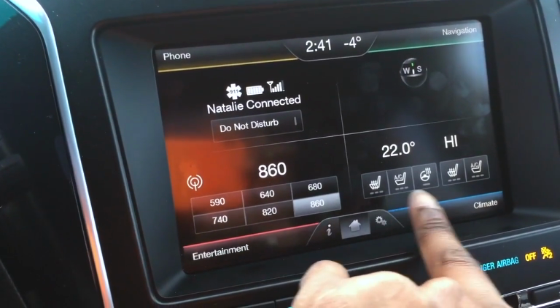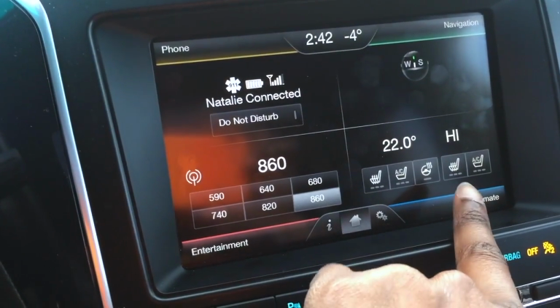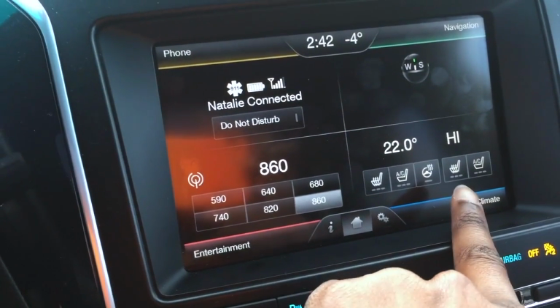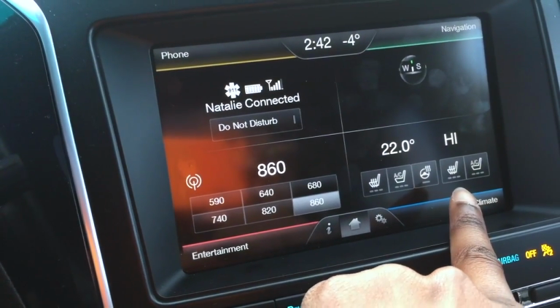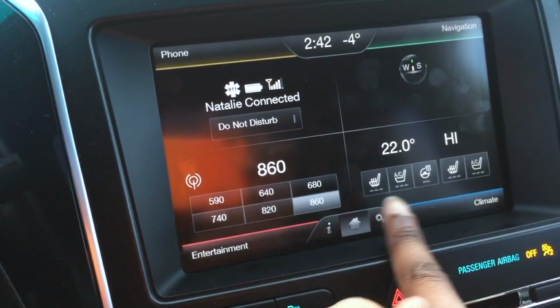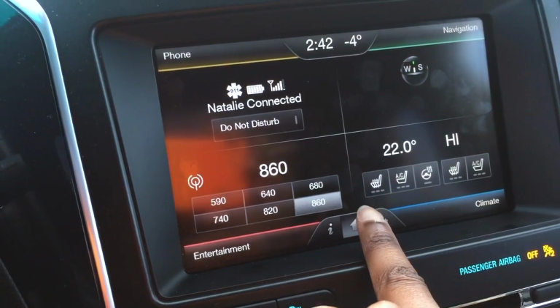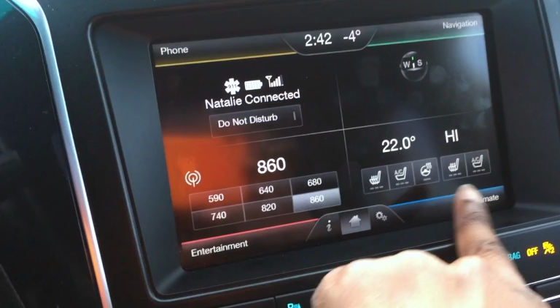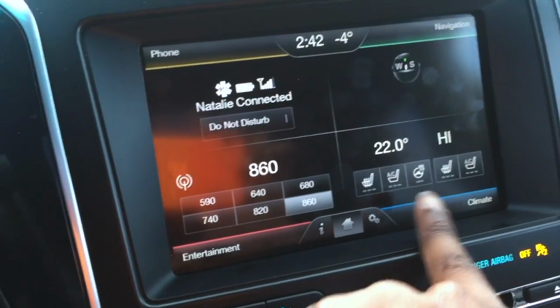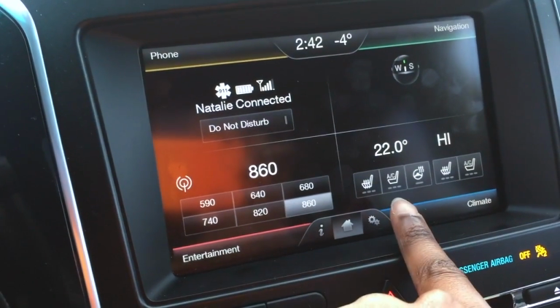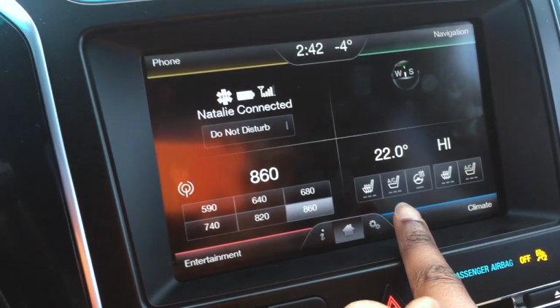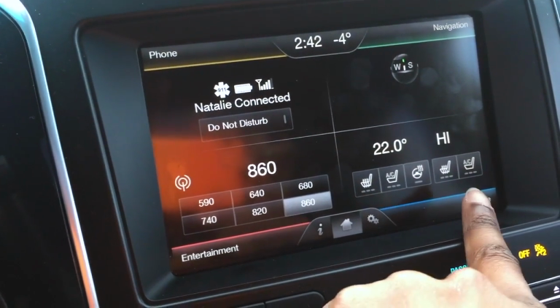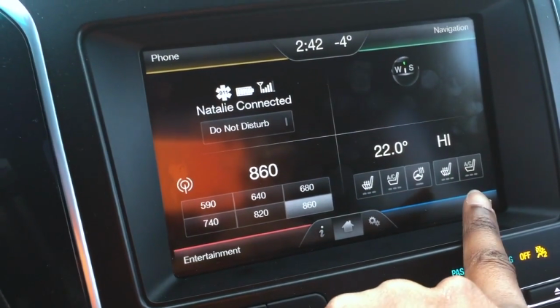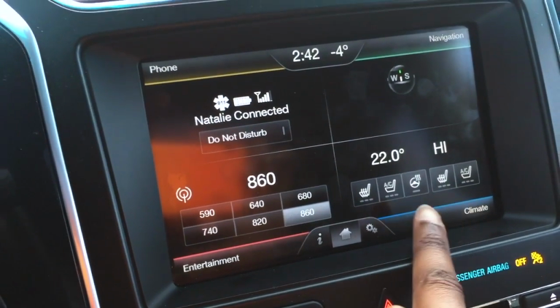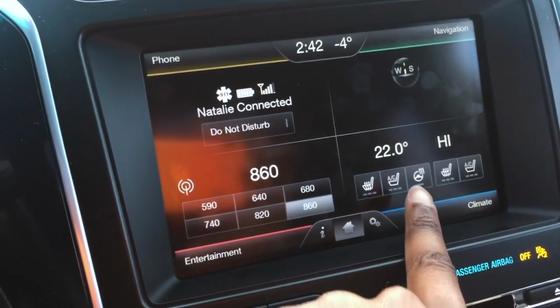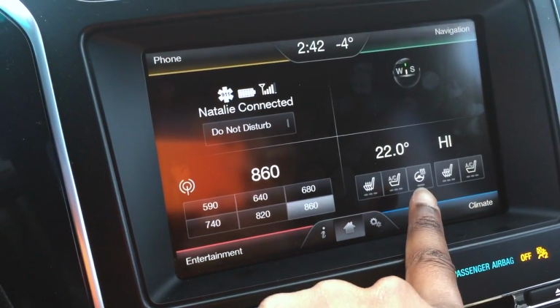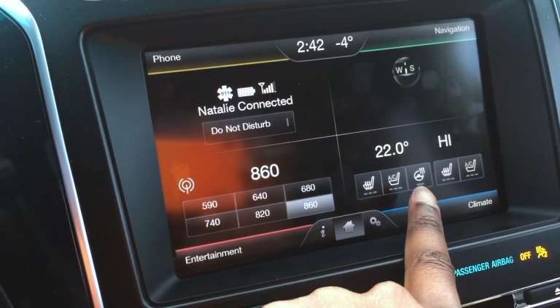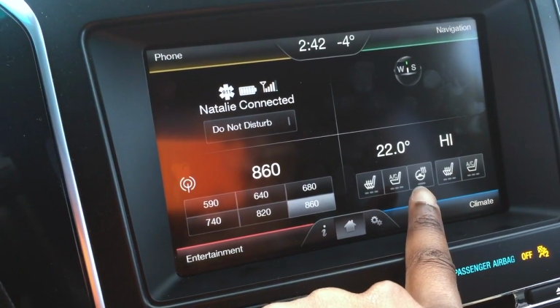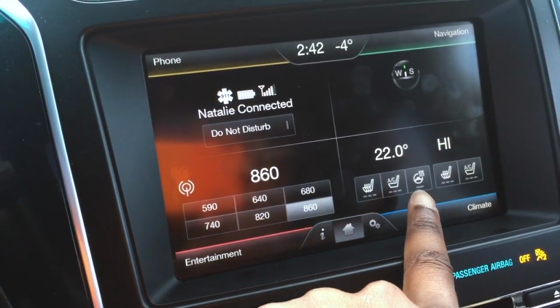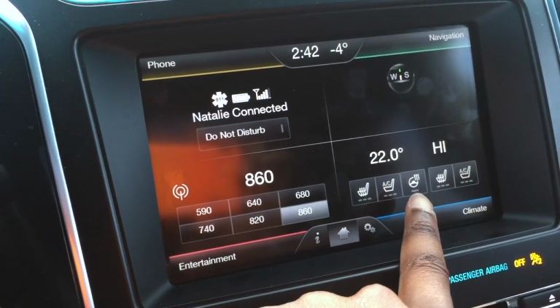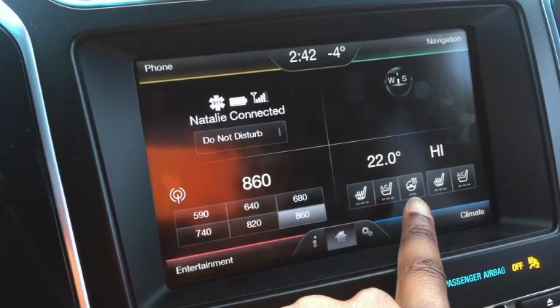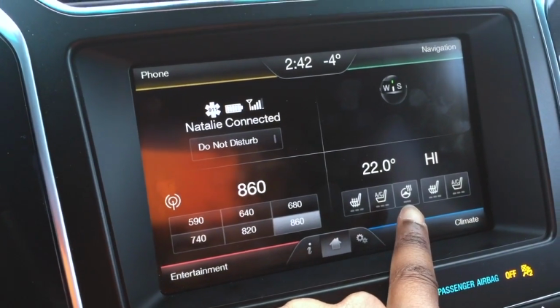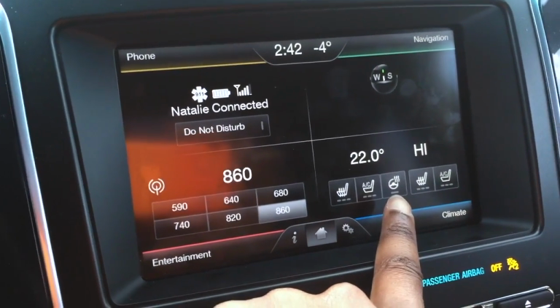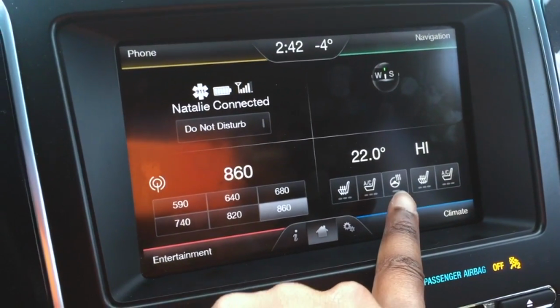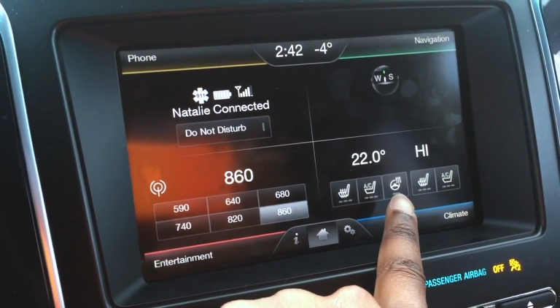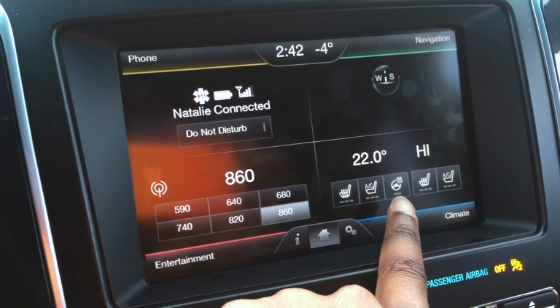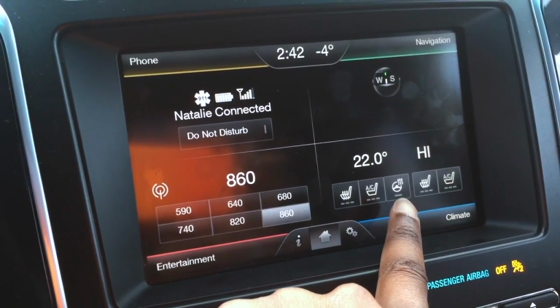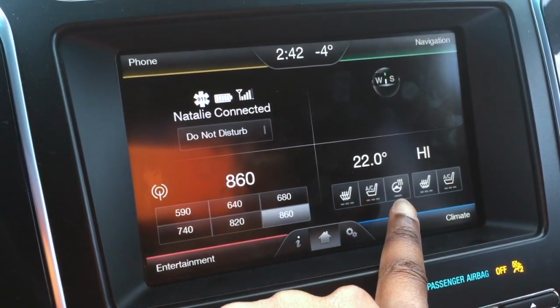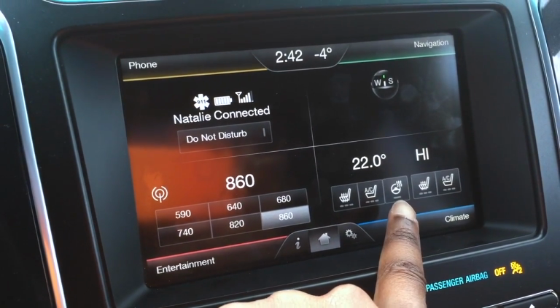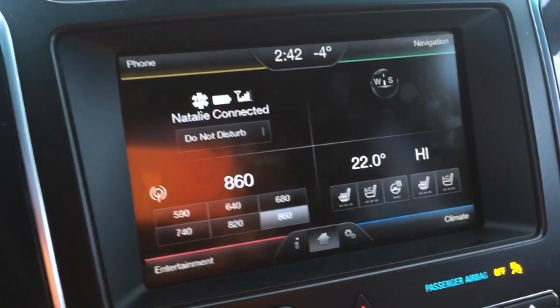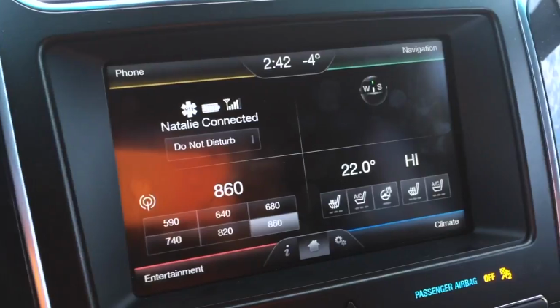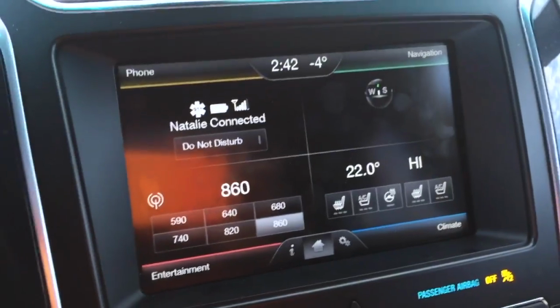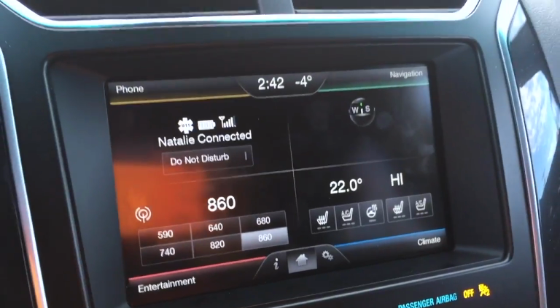Under climate you can see seat warmers for both driver and passenger along with air conditioning. Then there's the heated steering wheel, which works very well for Winnipeg winters — I love that and I've been using it every morning with this vehicle.